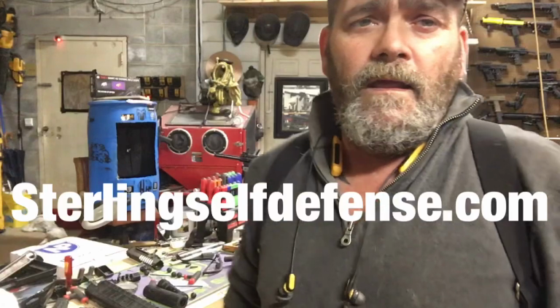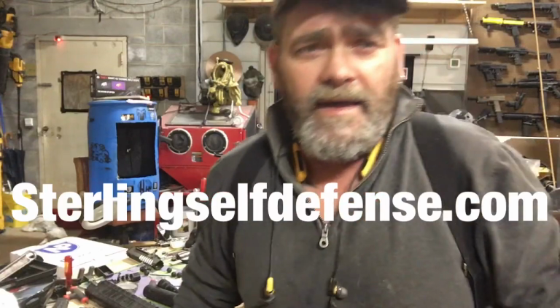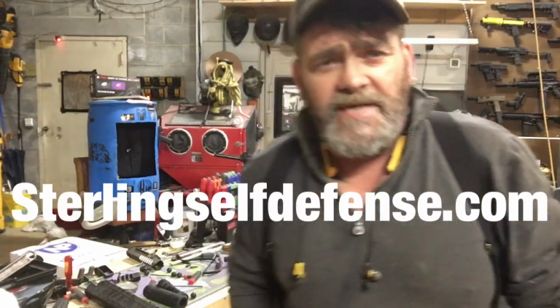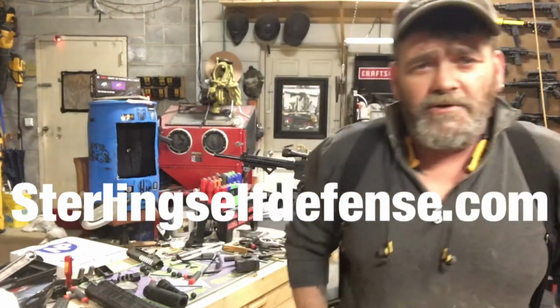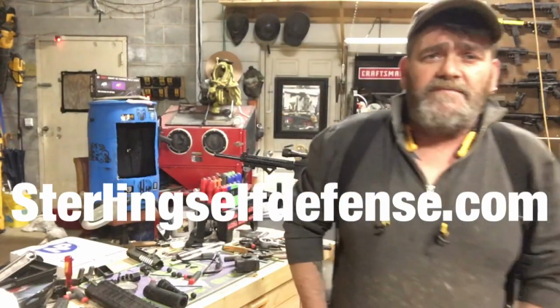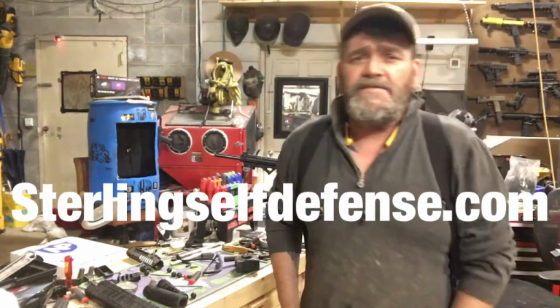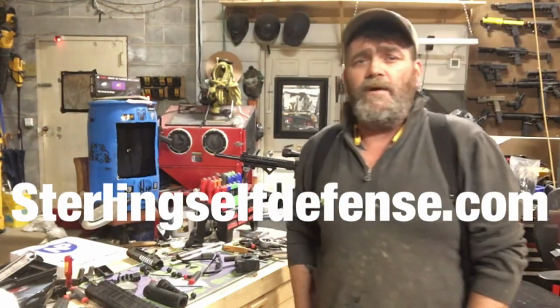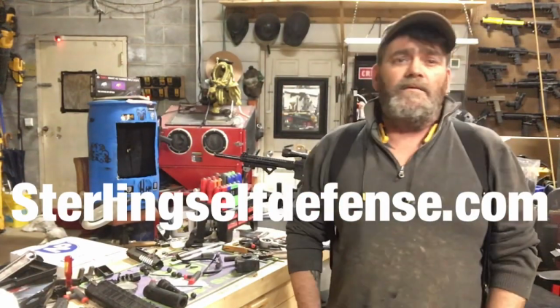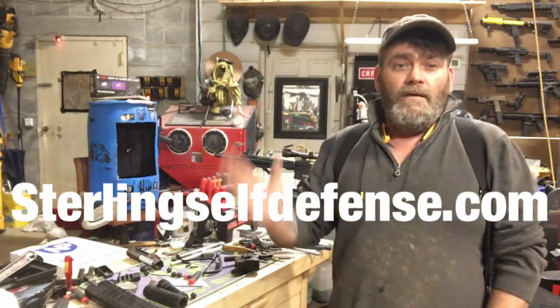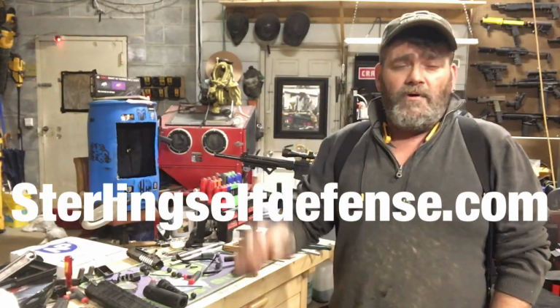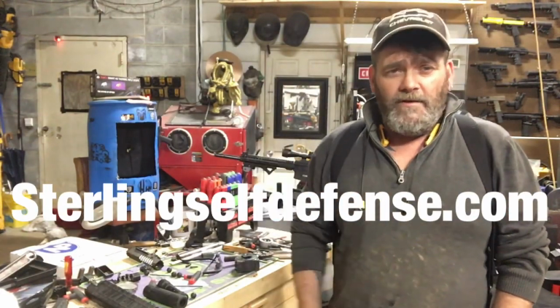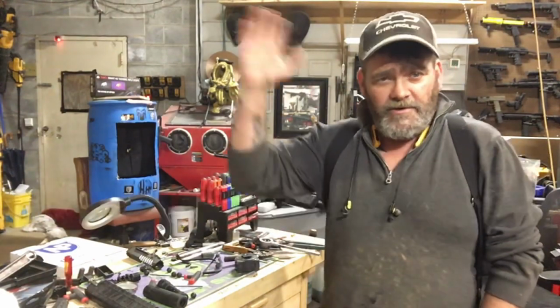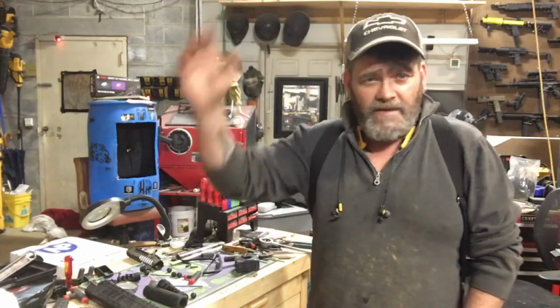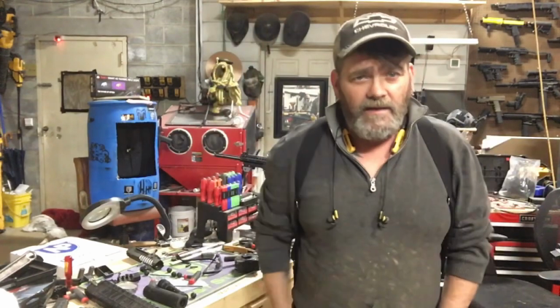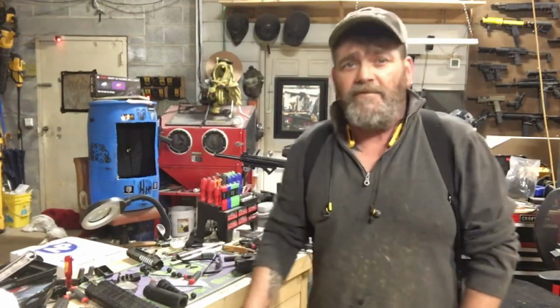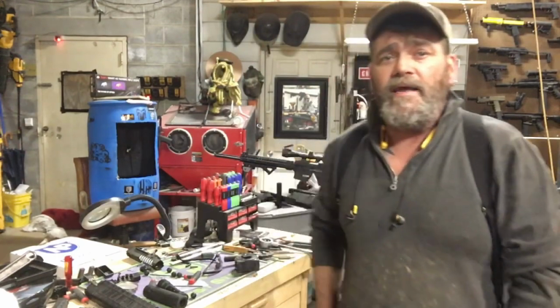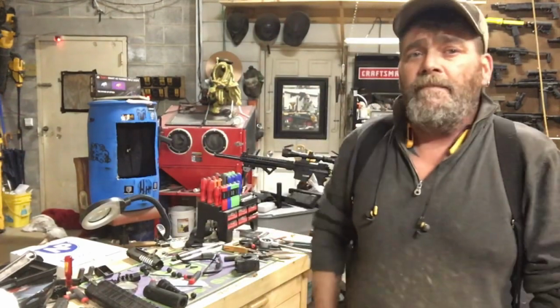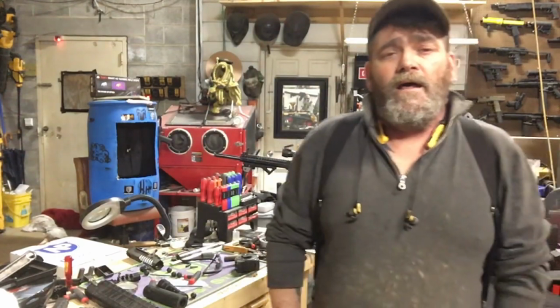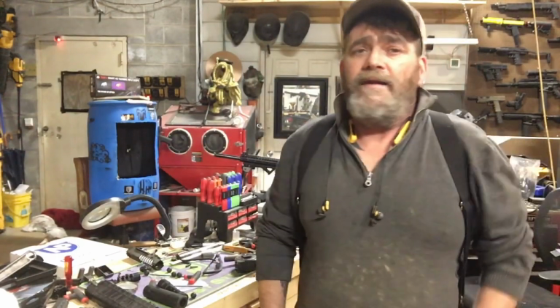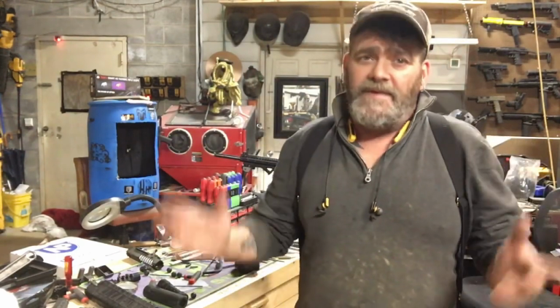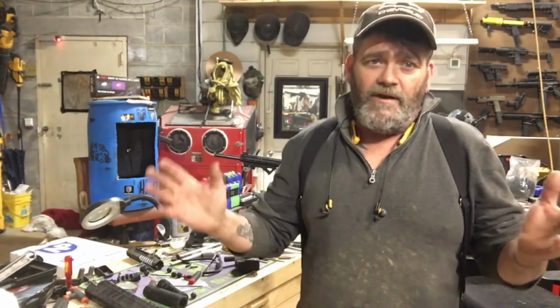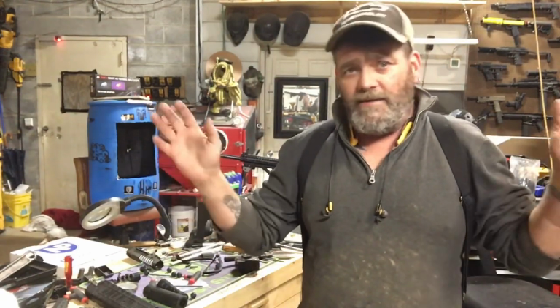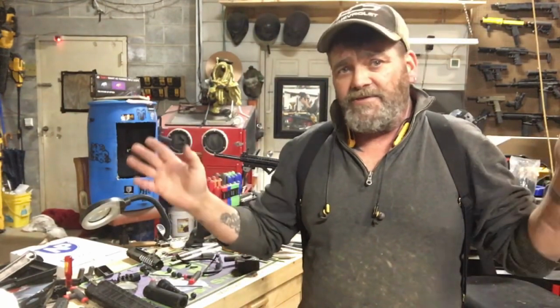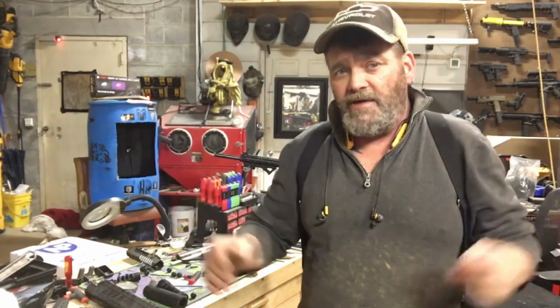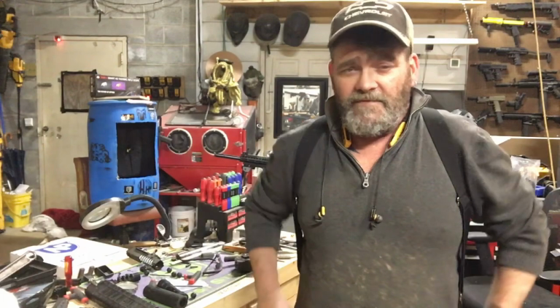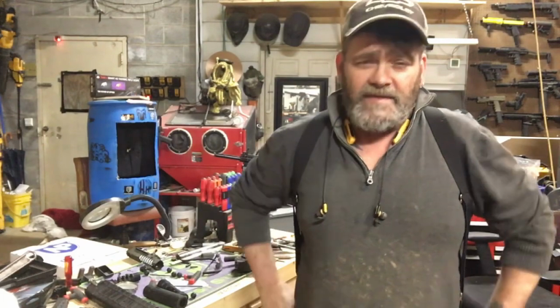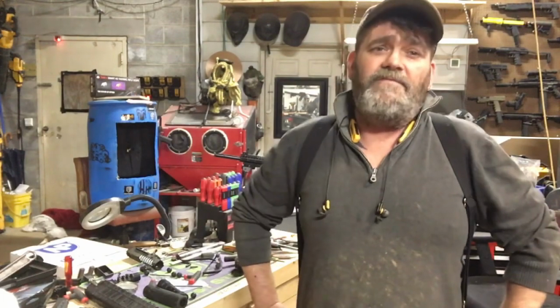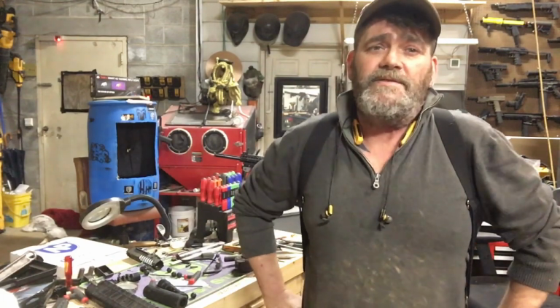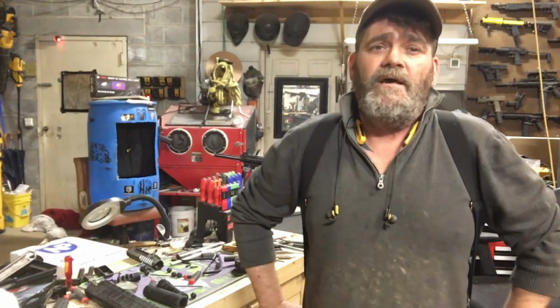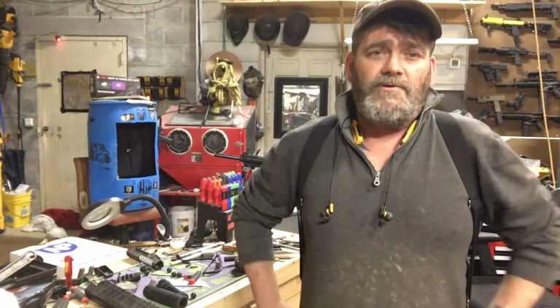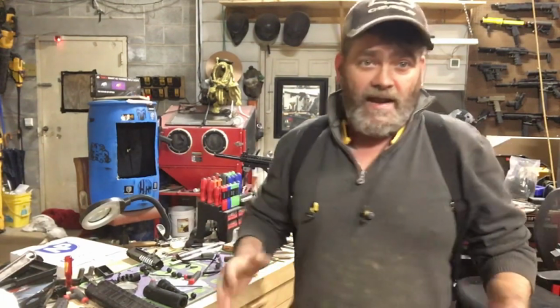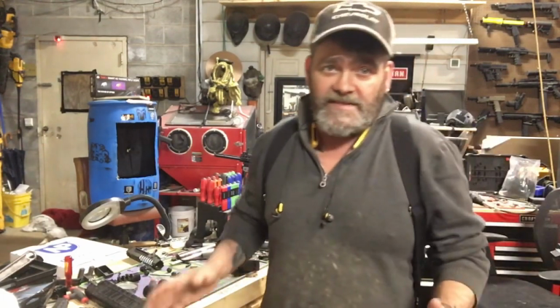Hey guys, Dan with Sterling Self-Defense here with a quick video. Merry Christmas, happy holidays everybody. Everyone's been emailing me and calling me and driving me crazy for the past few months because we ran out of SSD barrels.